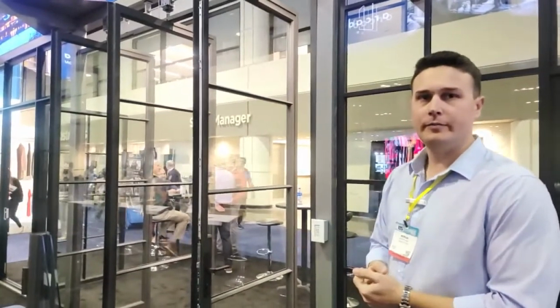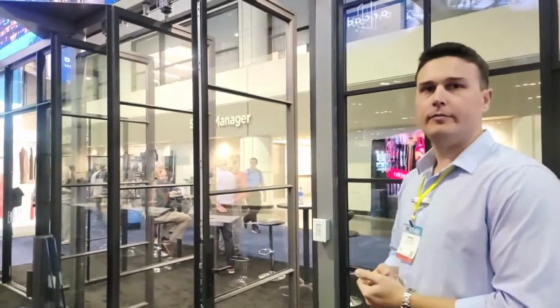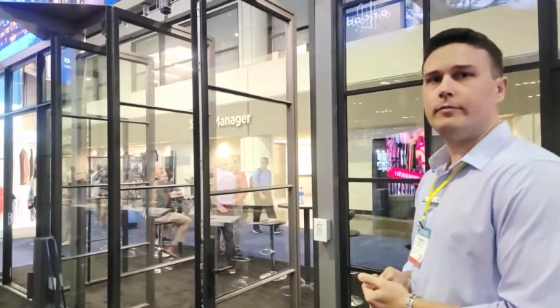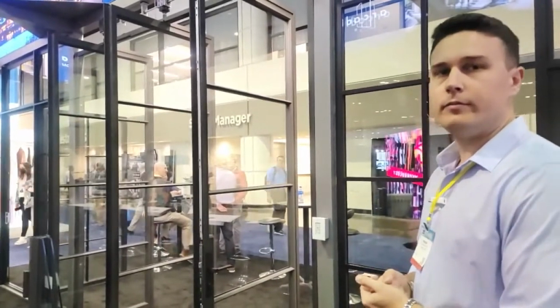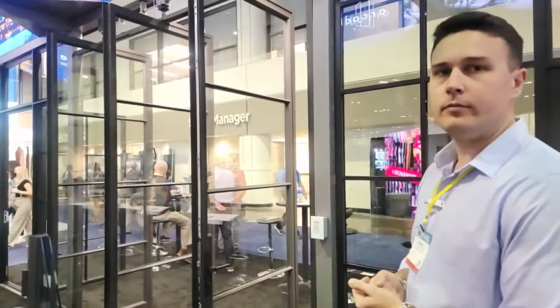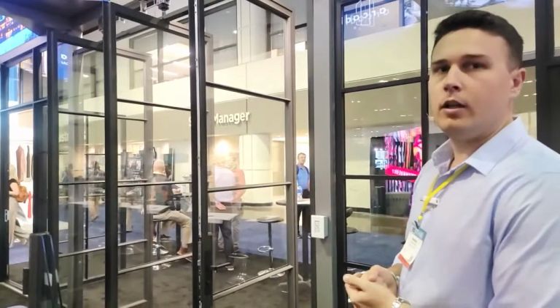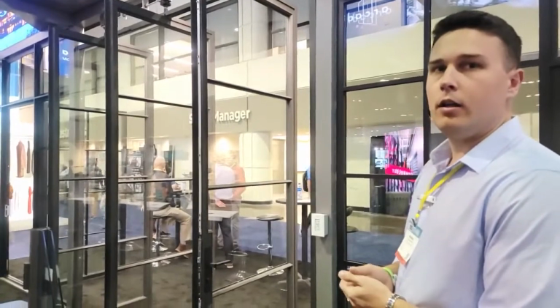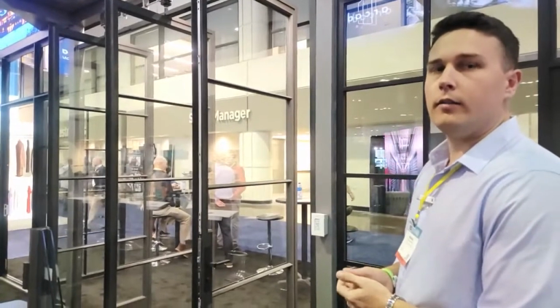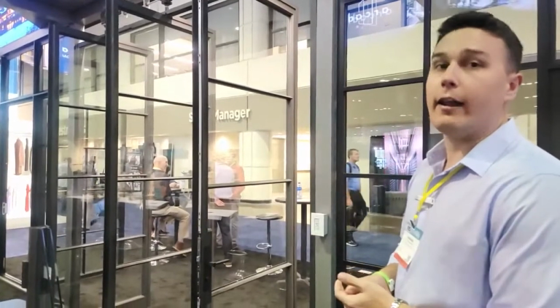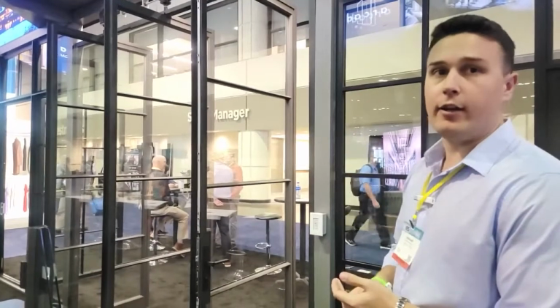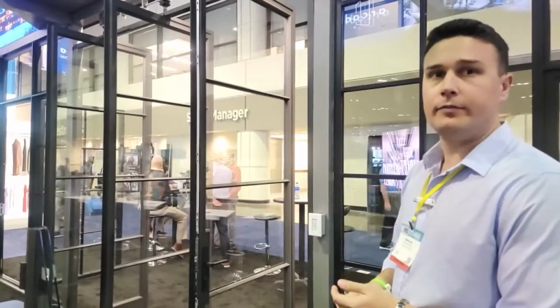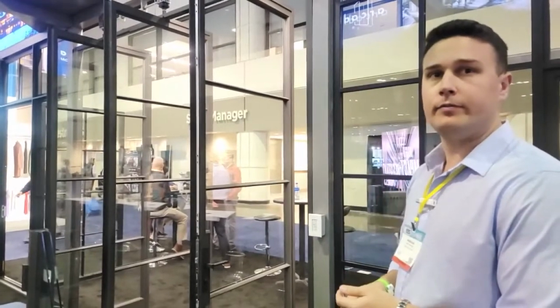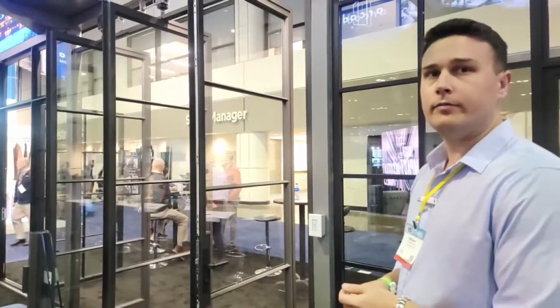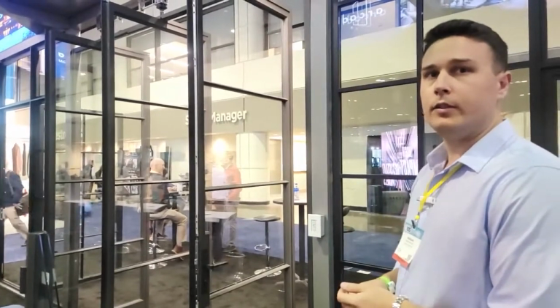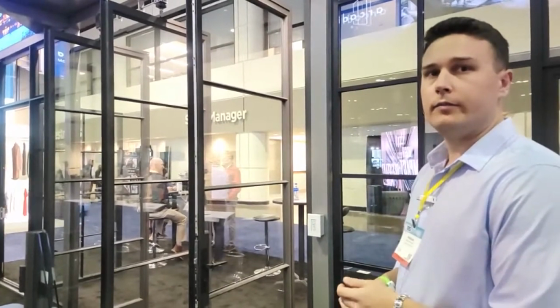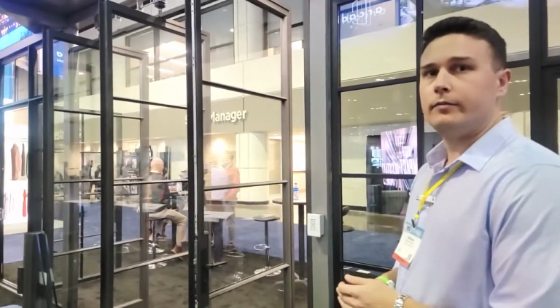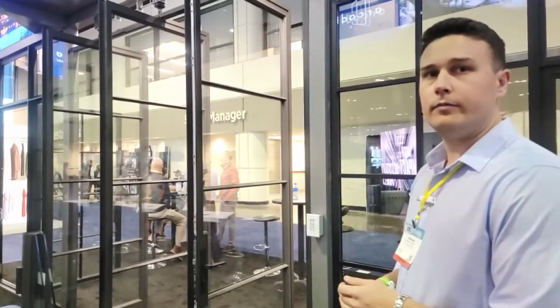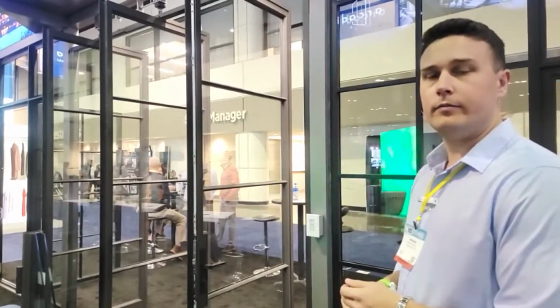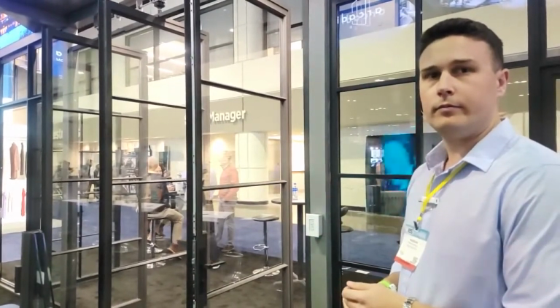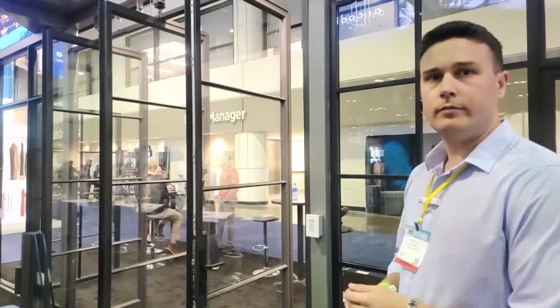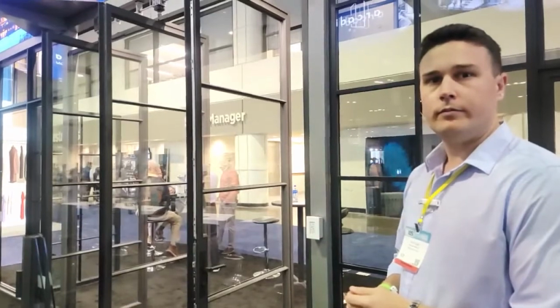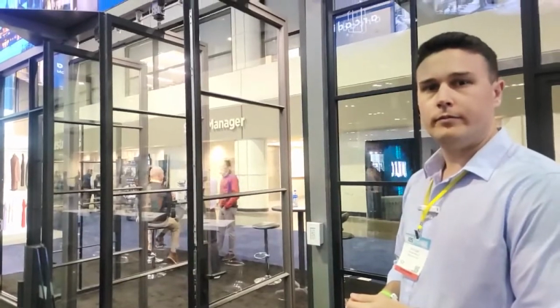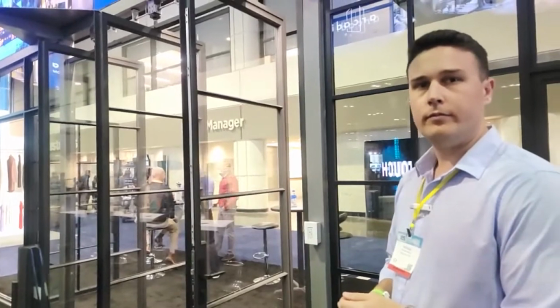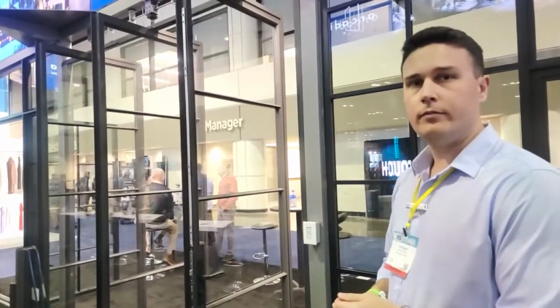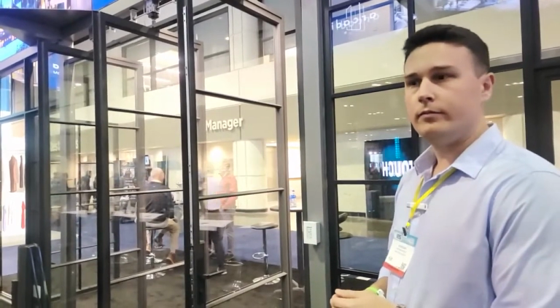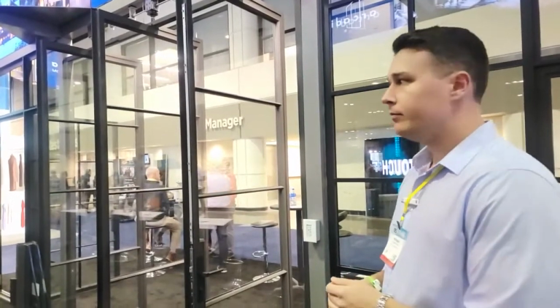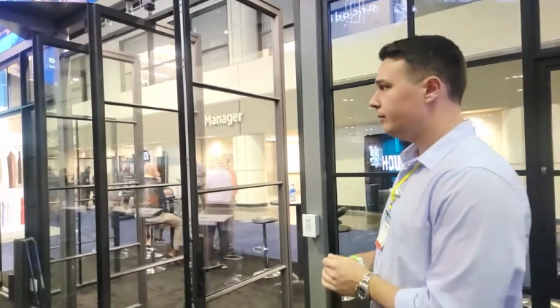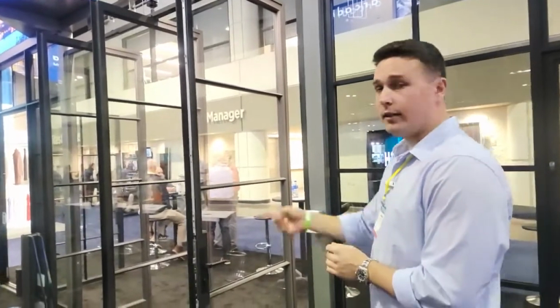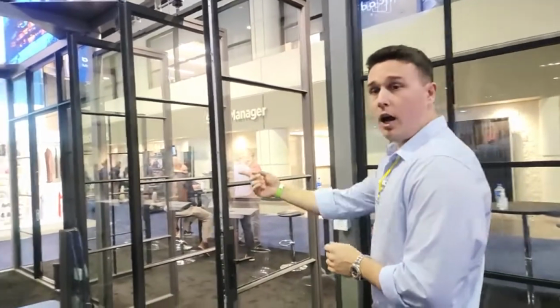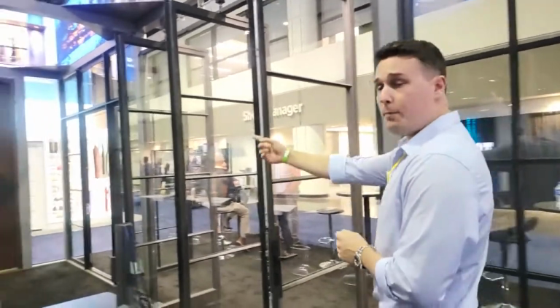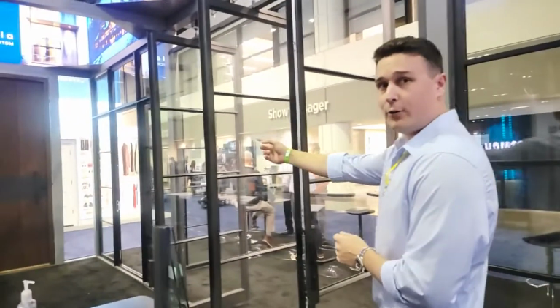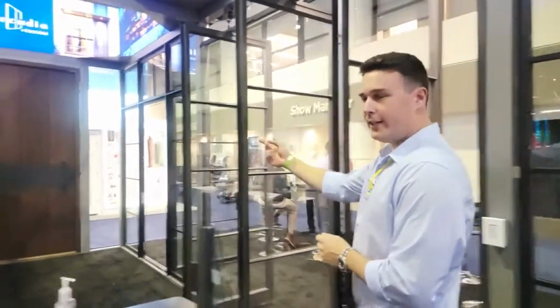The pivot doors also have the multi-point locking mechanism. I really appreciate your time — I noticed one more door at the end. What is that one?